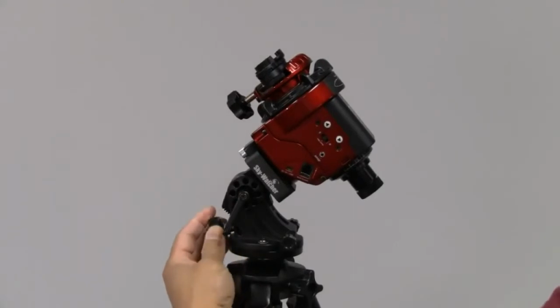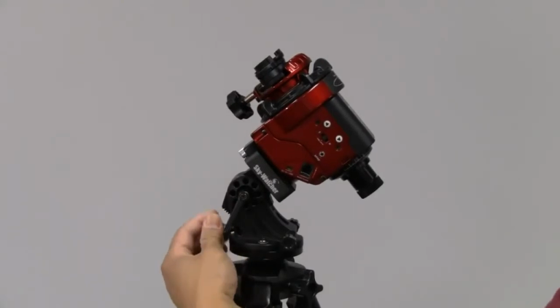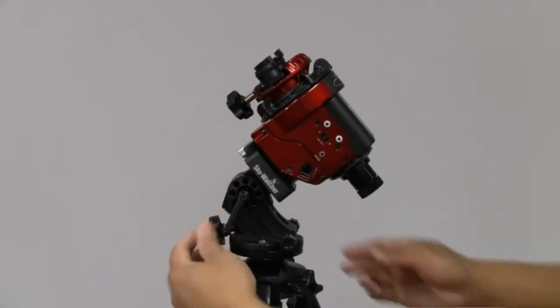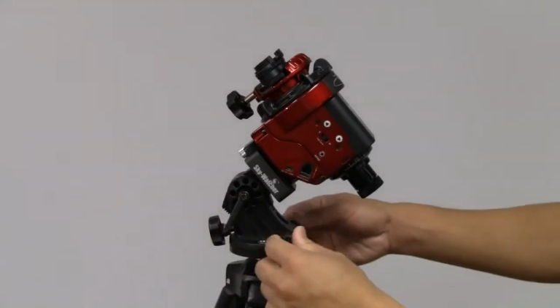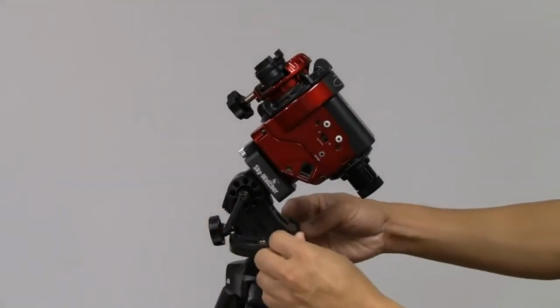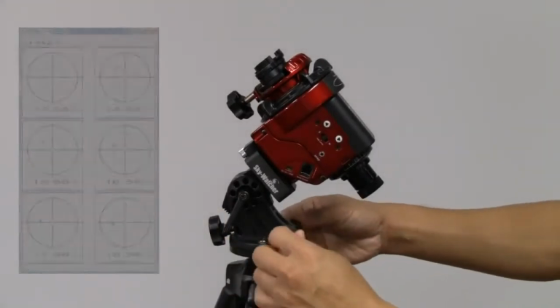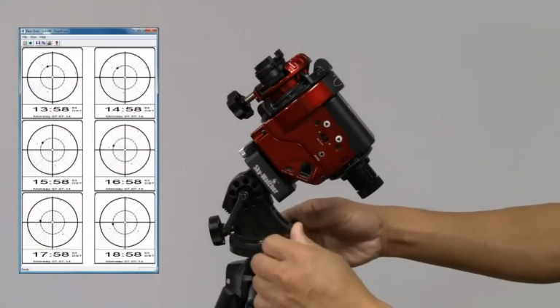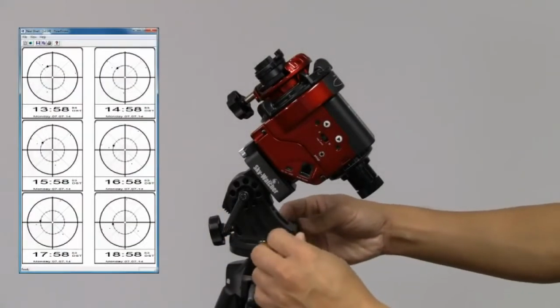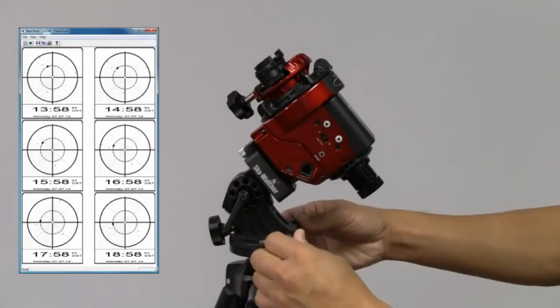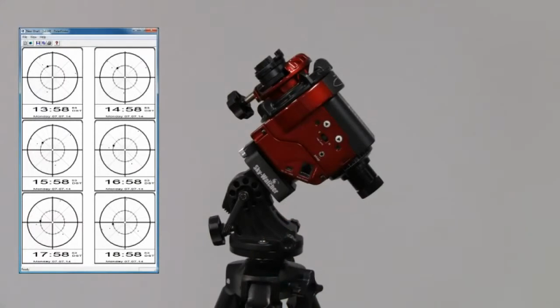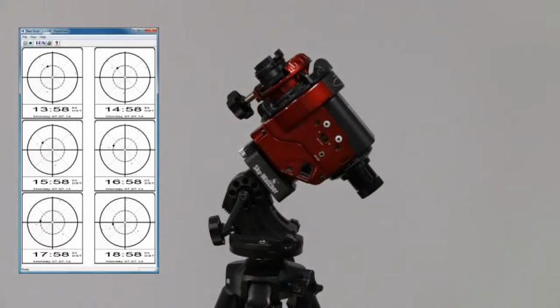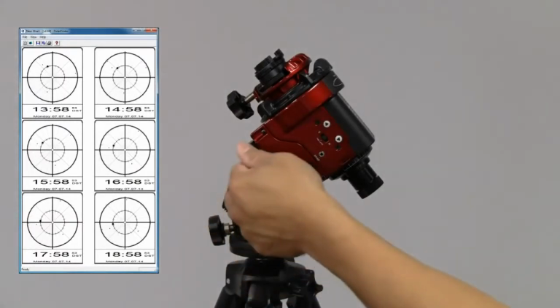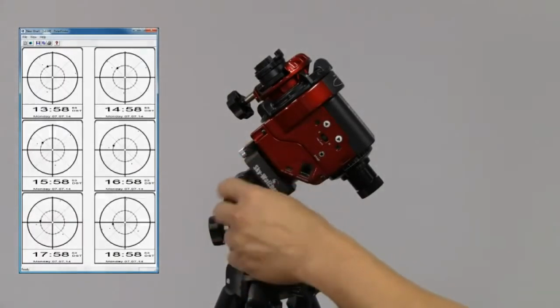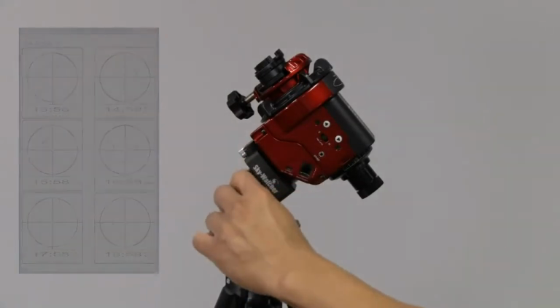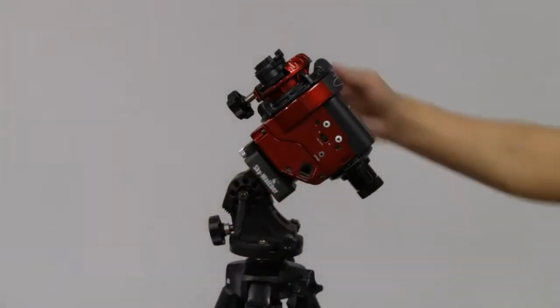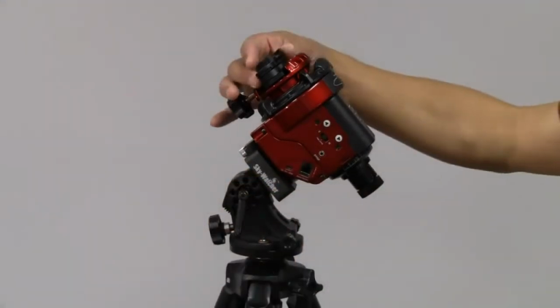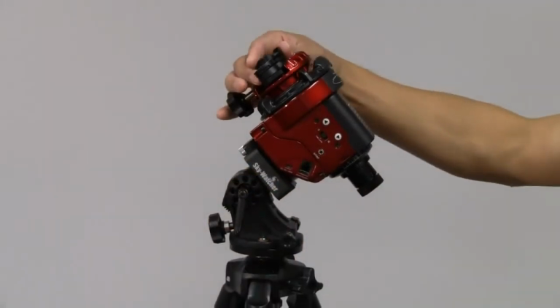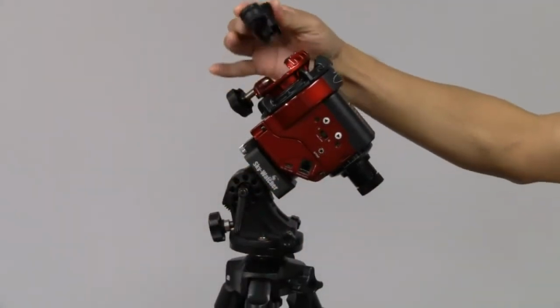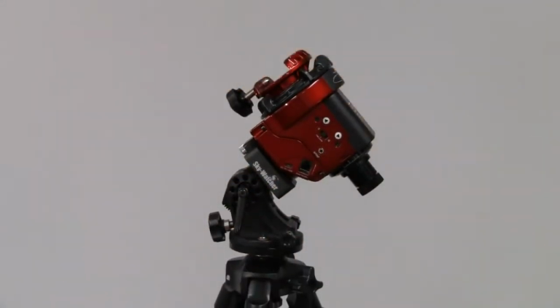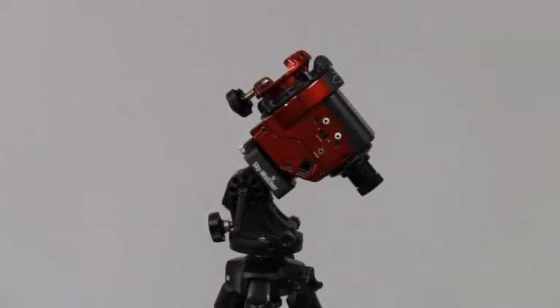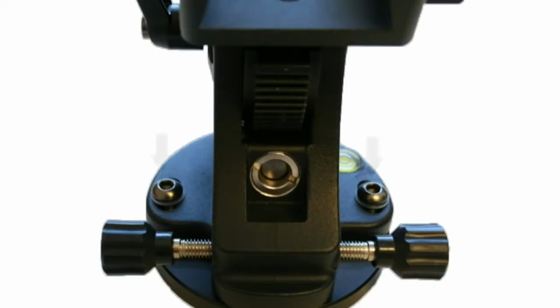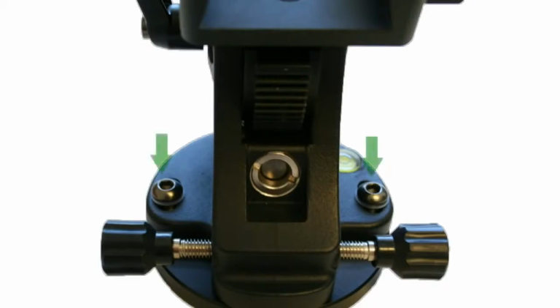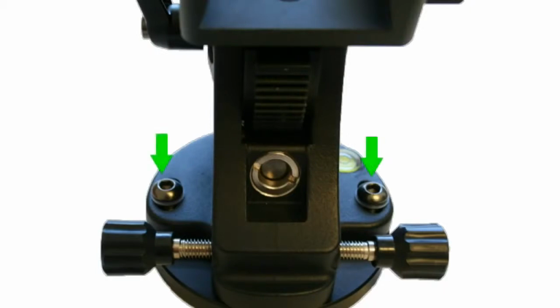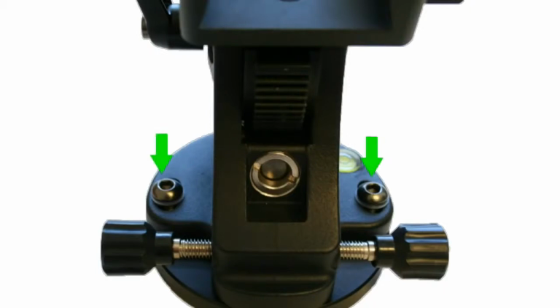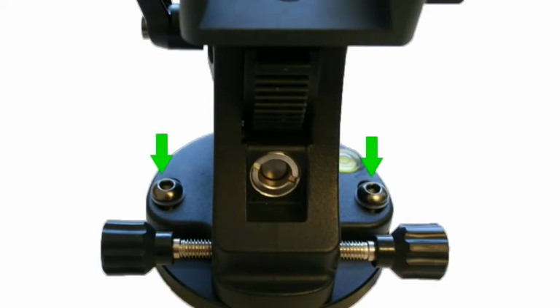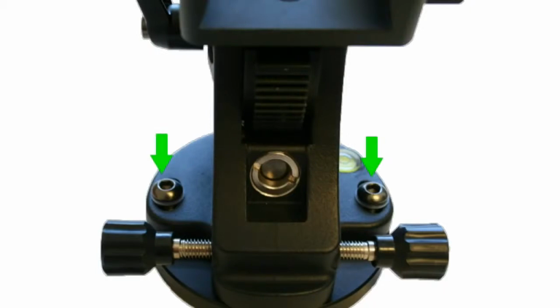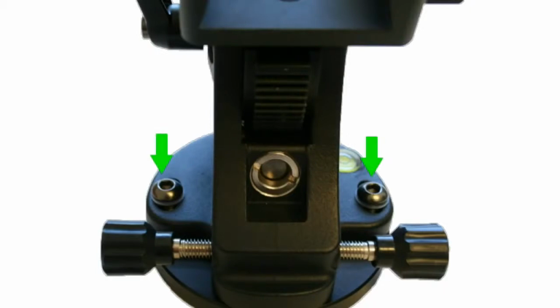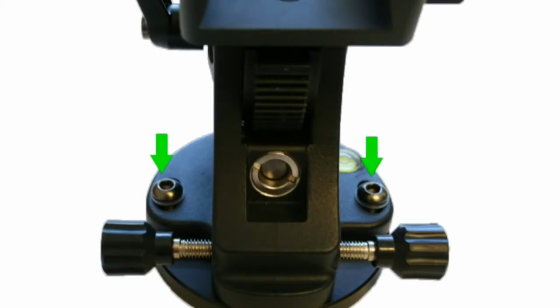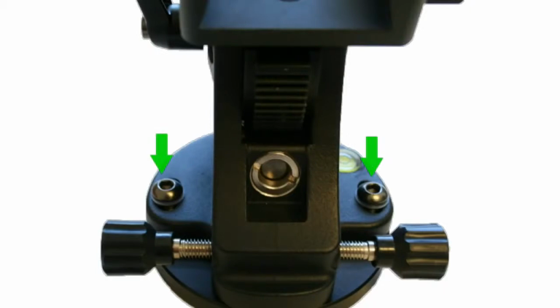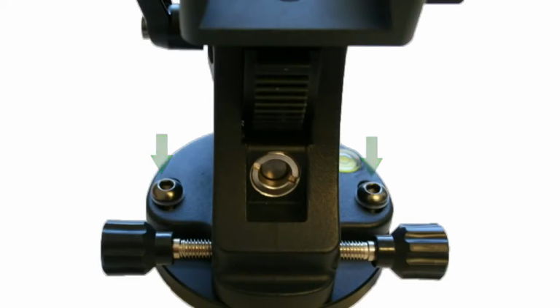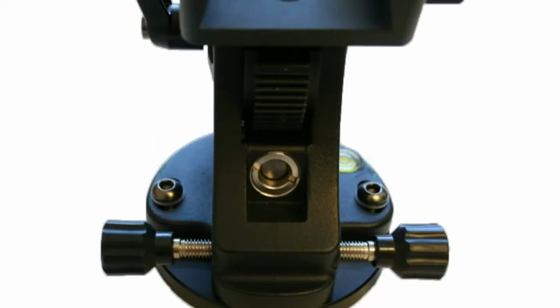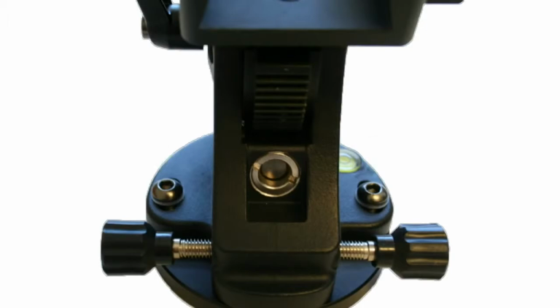Adjust the wedge knobs to put Polaris in the right position according to the chart you prepared. Lock the lever and remove the illuminator. If the fine tuning adjustment screw is too tight, use the Allen key to loosen the two screws indicated here.